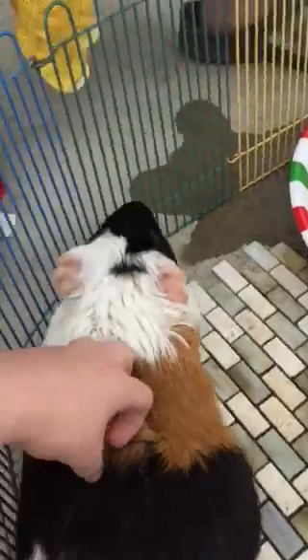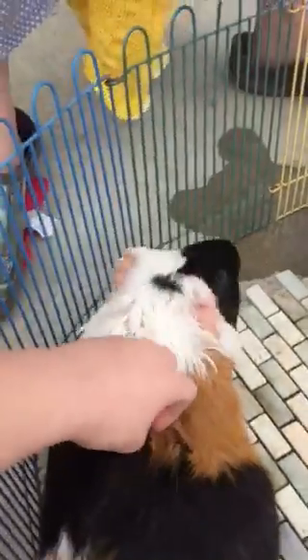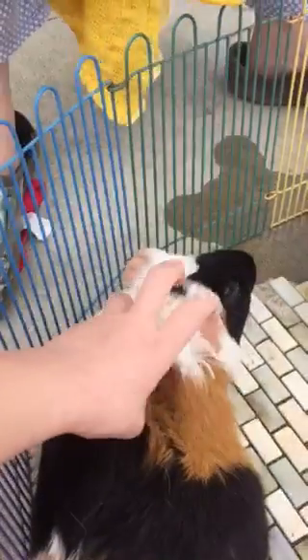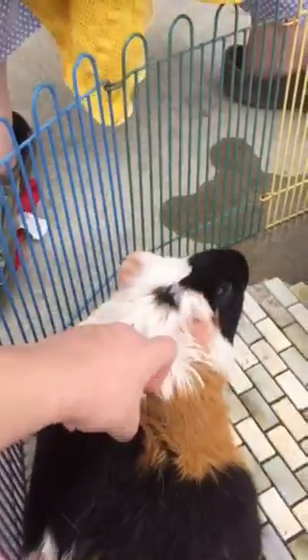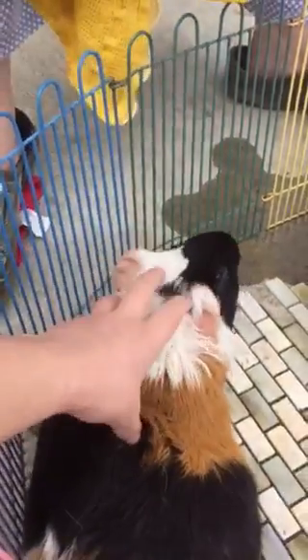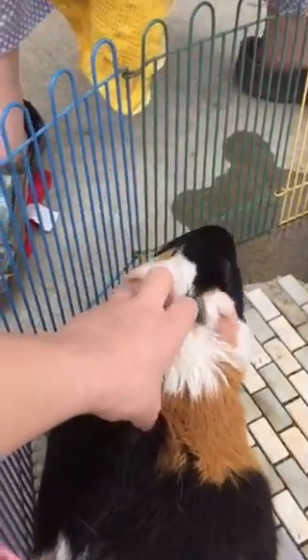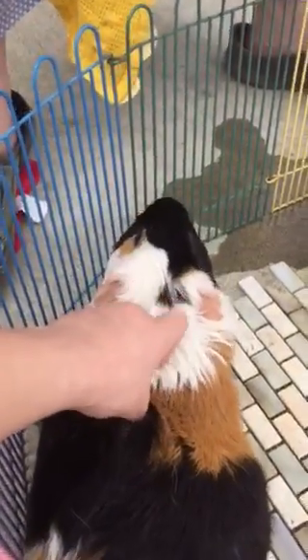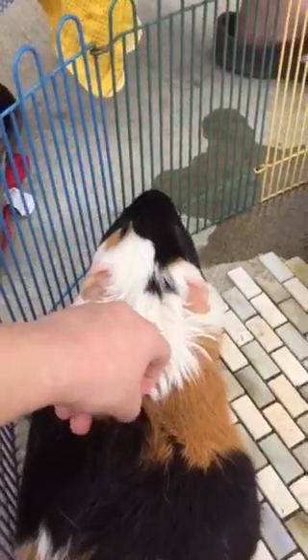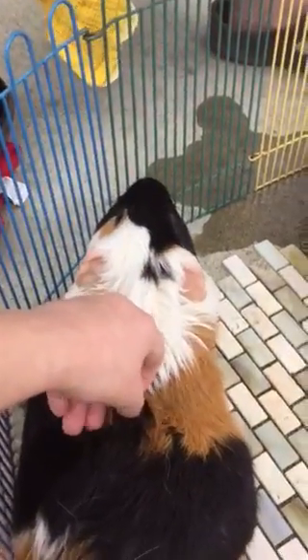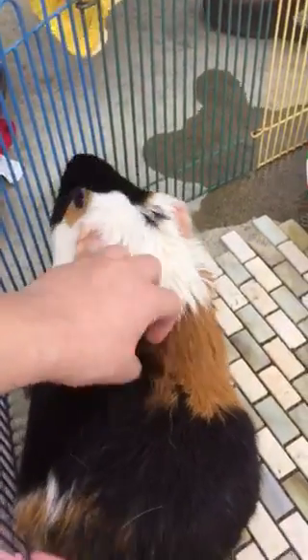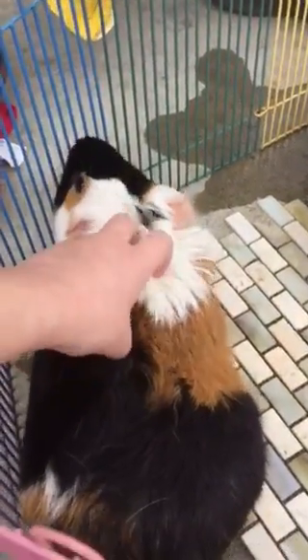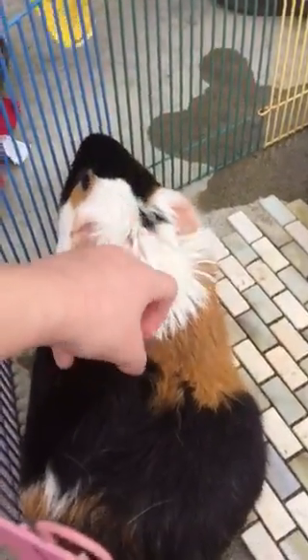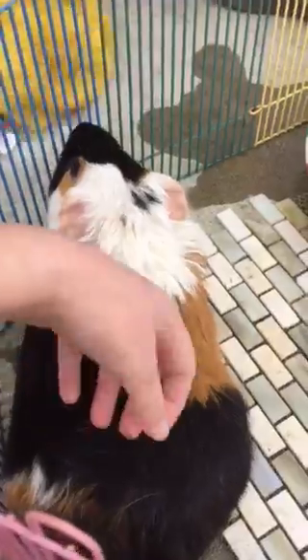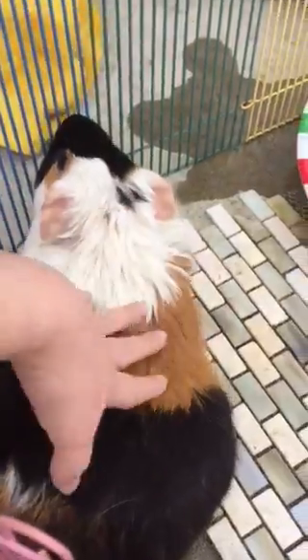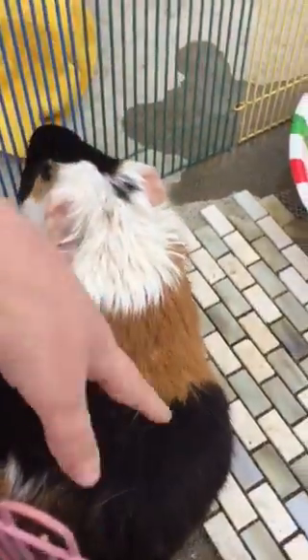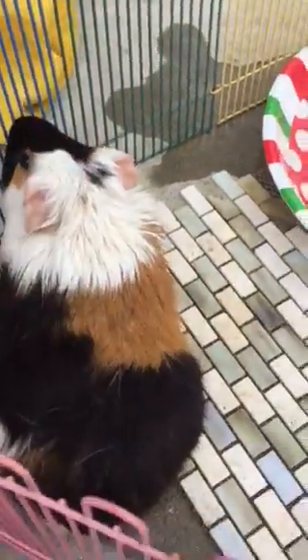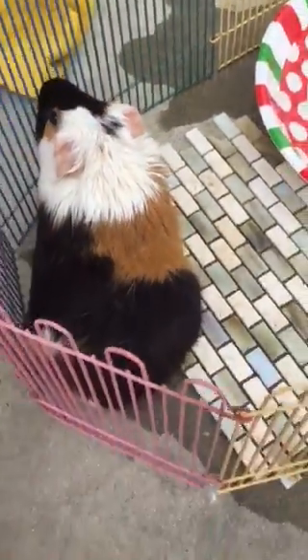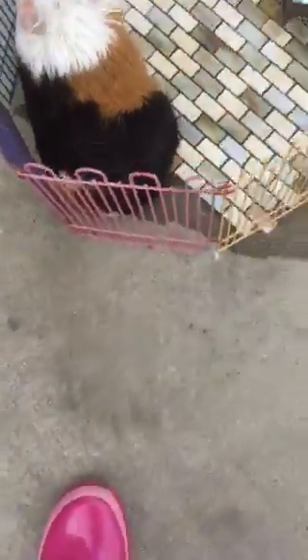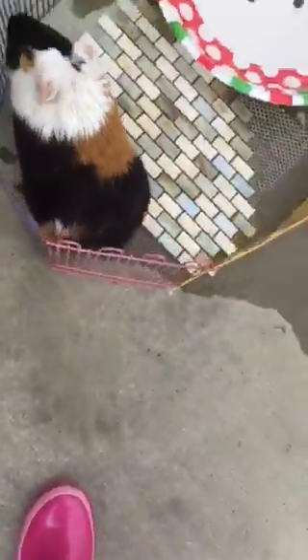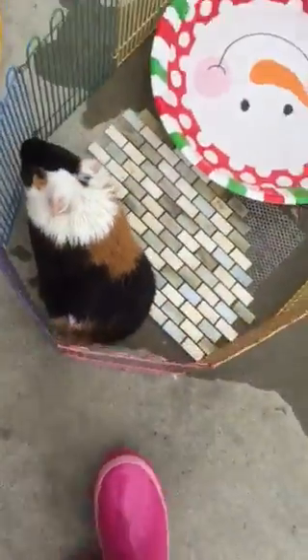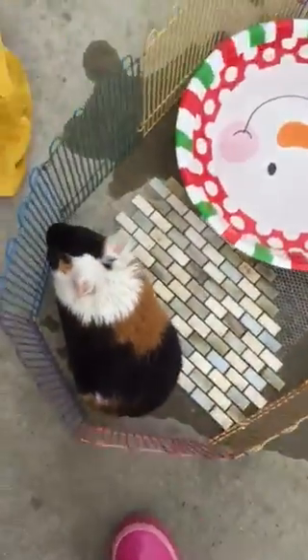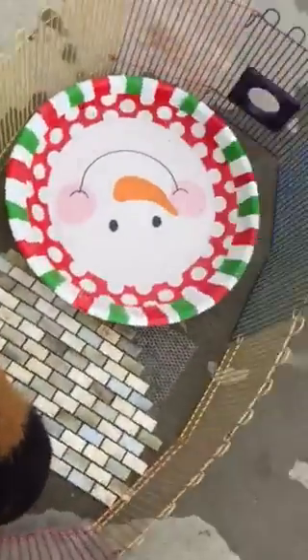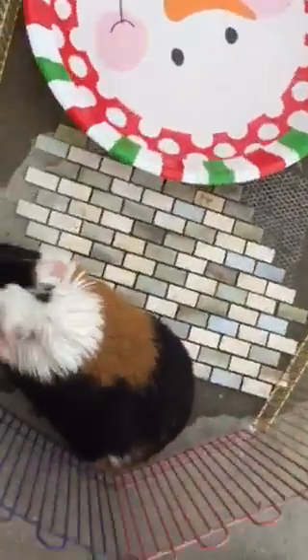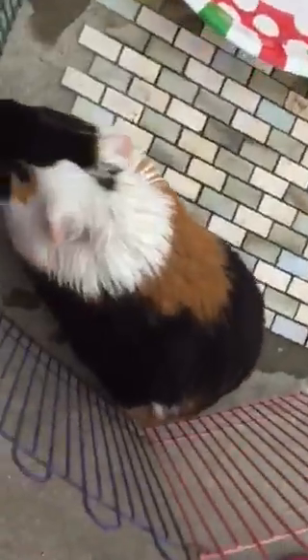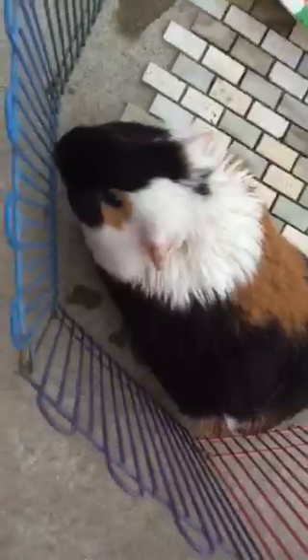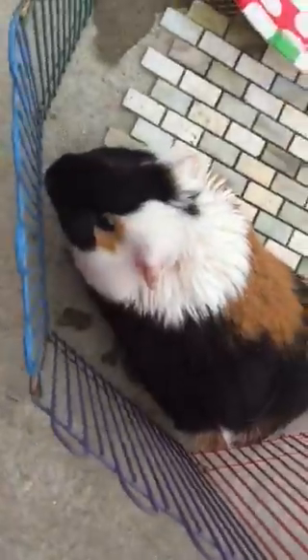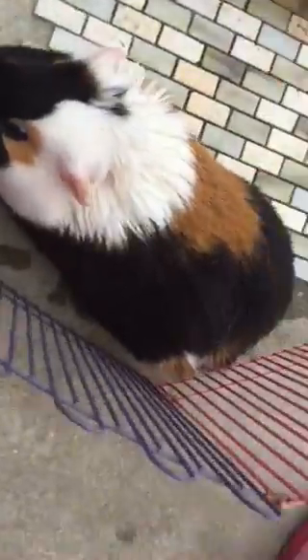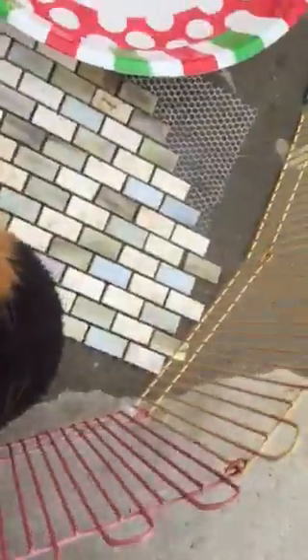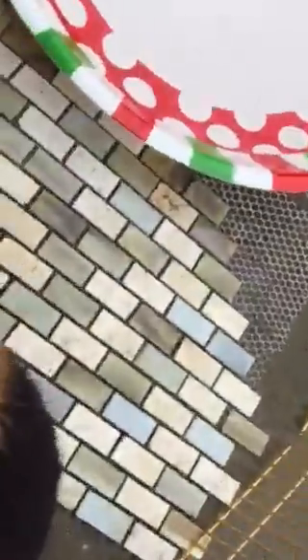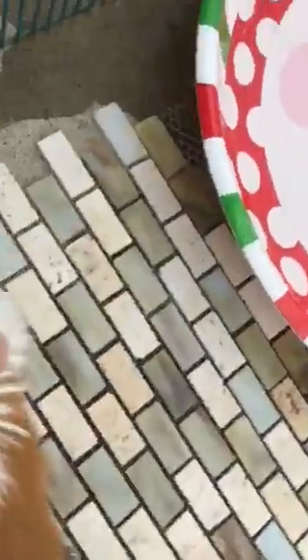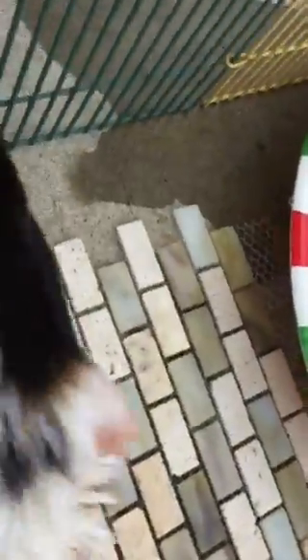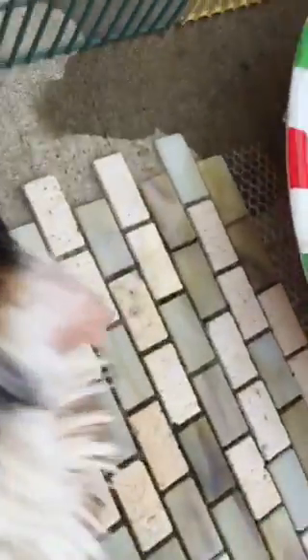Should I put her back in her cage? Get the comb — oh yeah. Okay, so we're gonna go get her a little comb so we can get all of her hair.